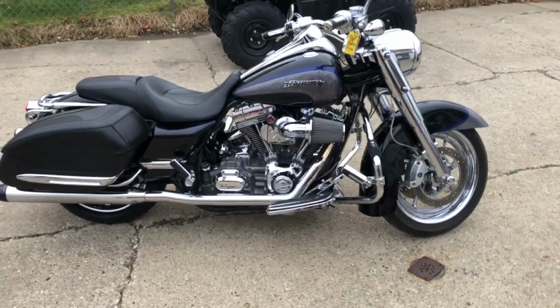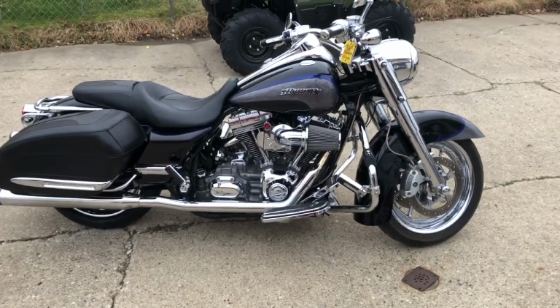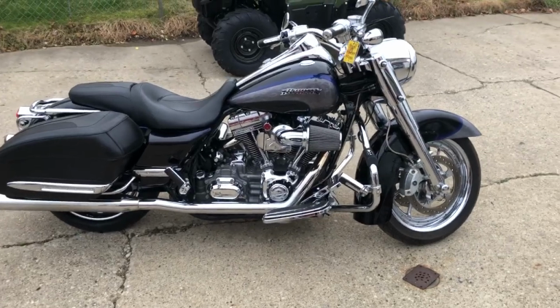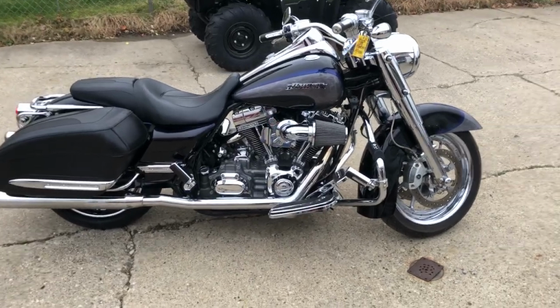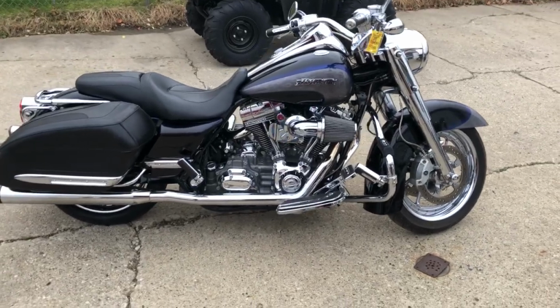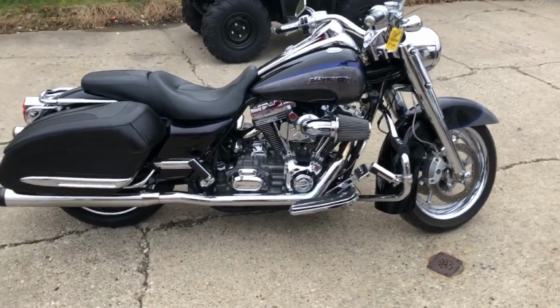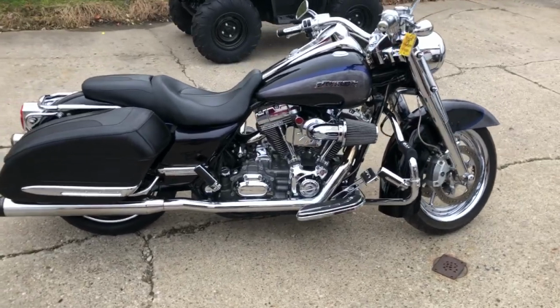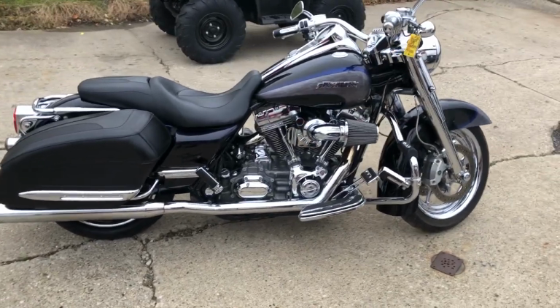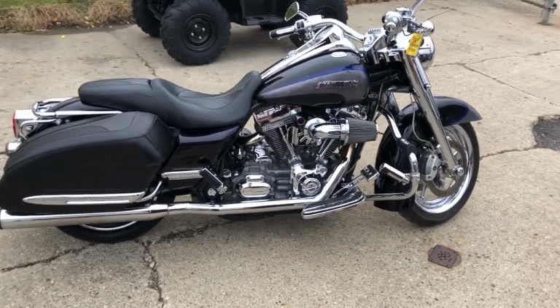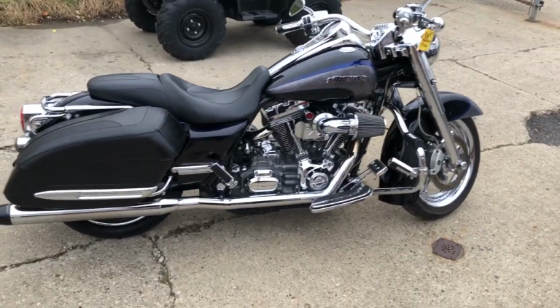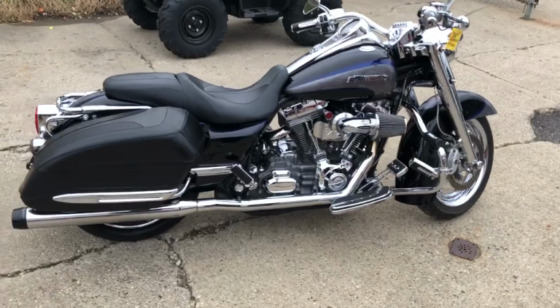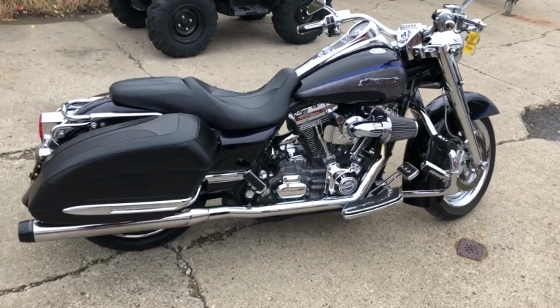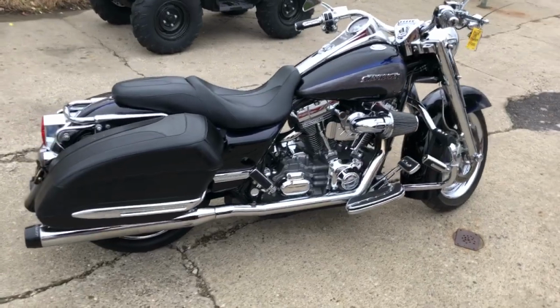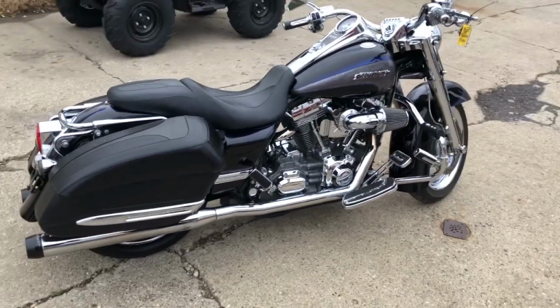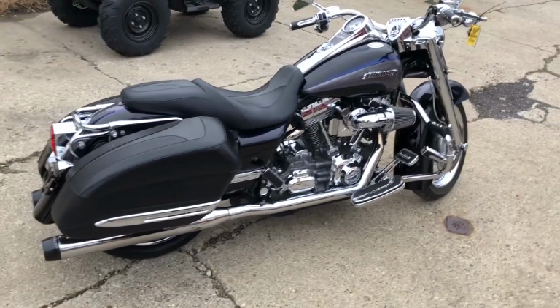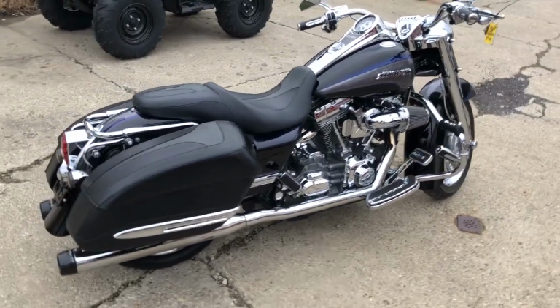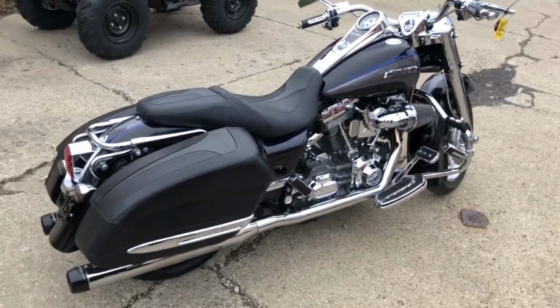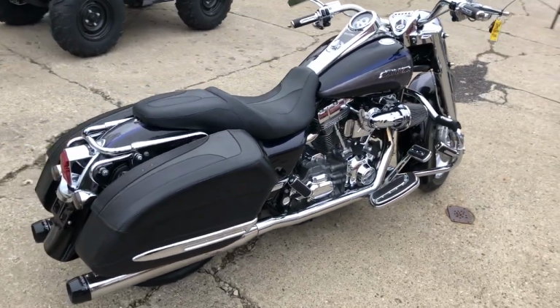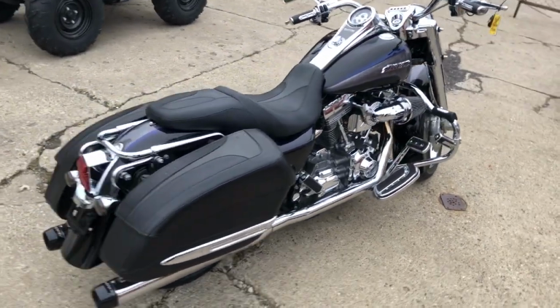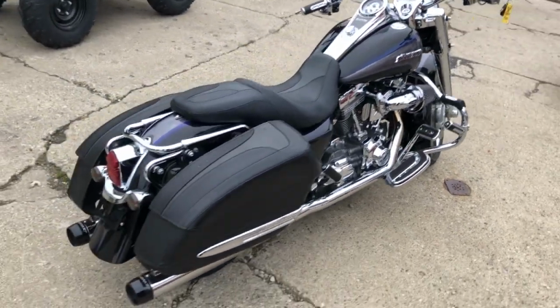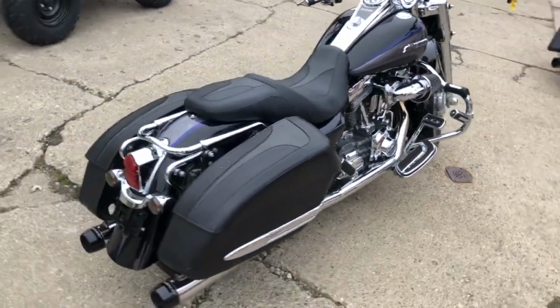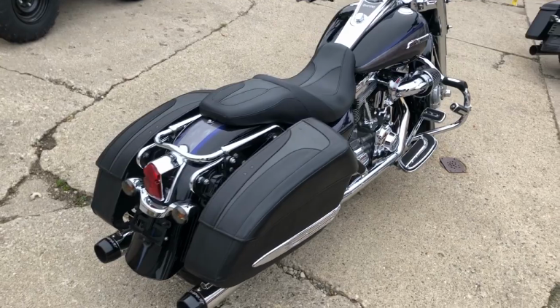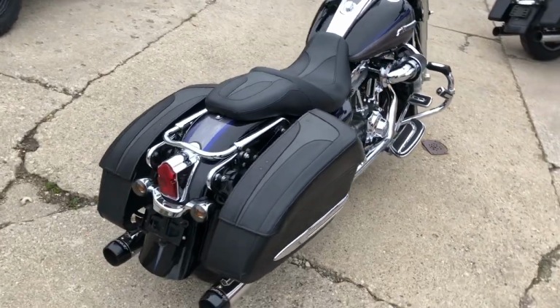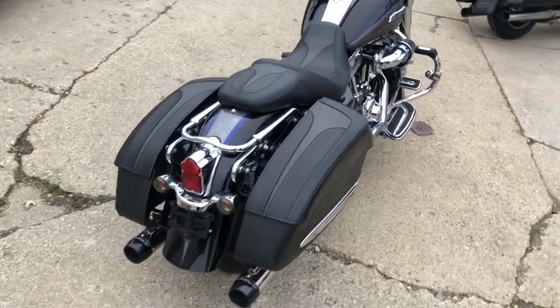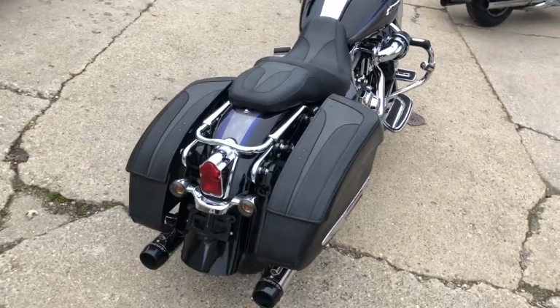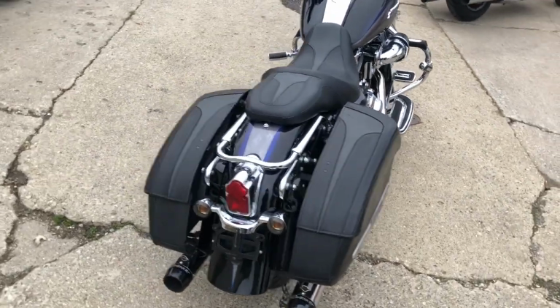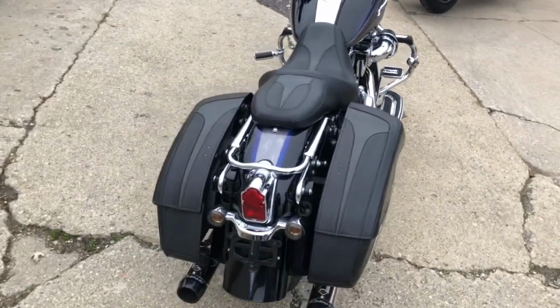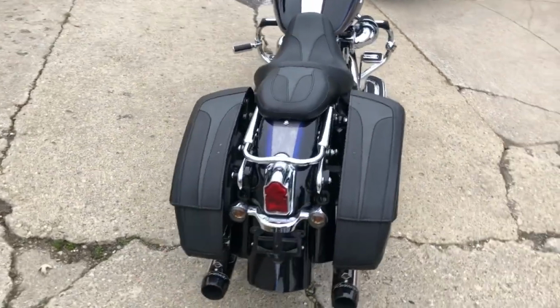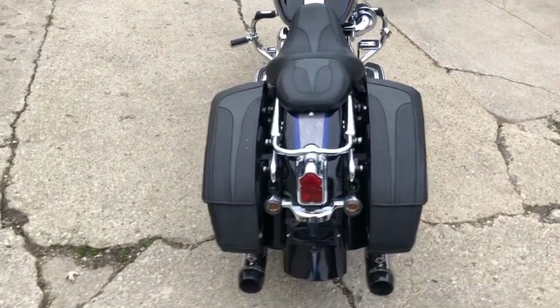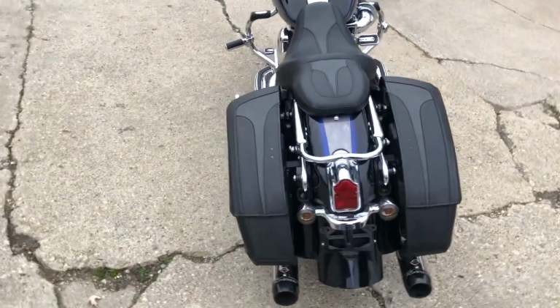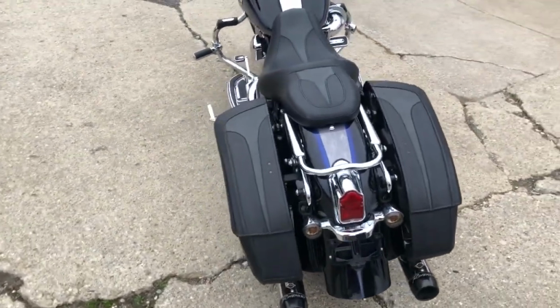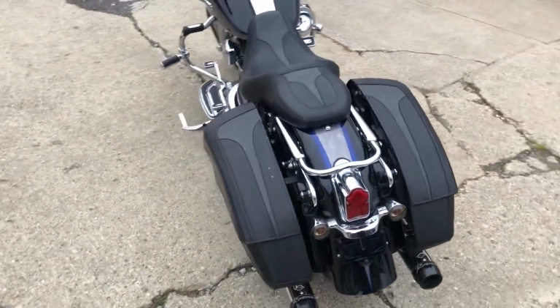Hey guys, approvalpowersports.com here. Anybody that wants to stand out from the crowd, check this one out — 2008 Screaming Eagle Road King for sale. This one's got the Stage One kit, 110 cubic inch Screaming Eagle motor. This thing runs strong.